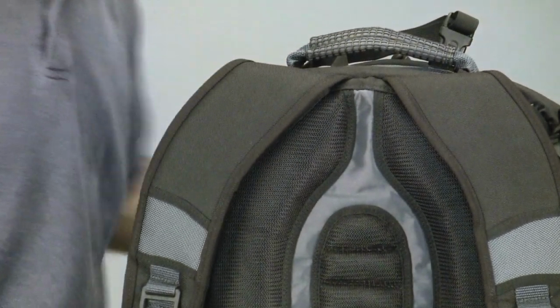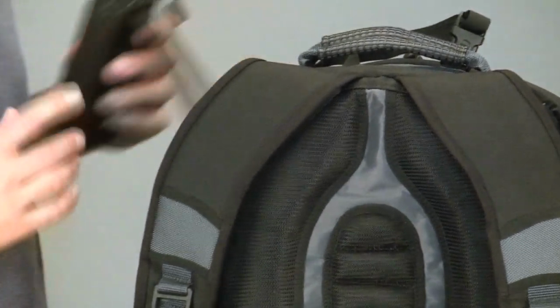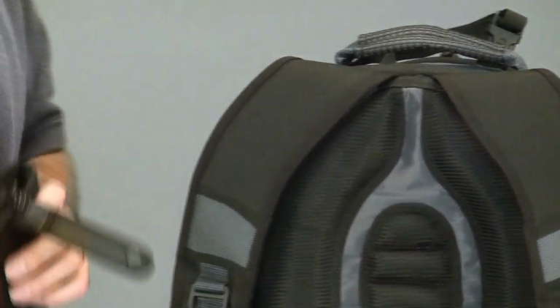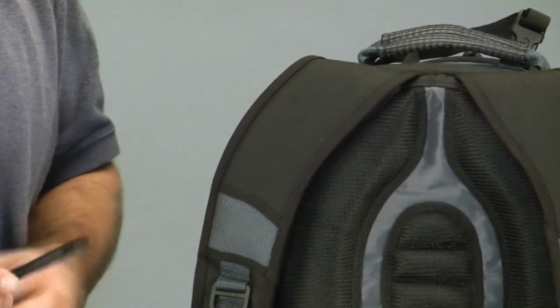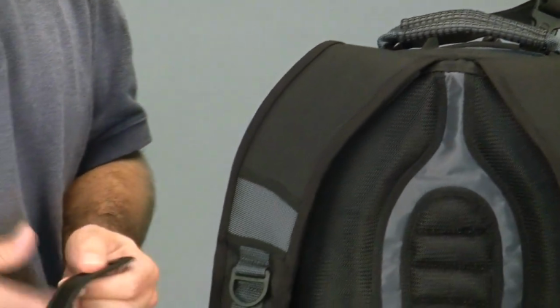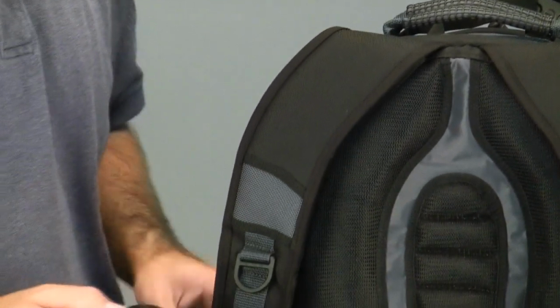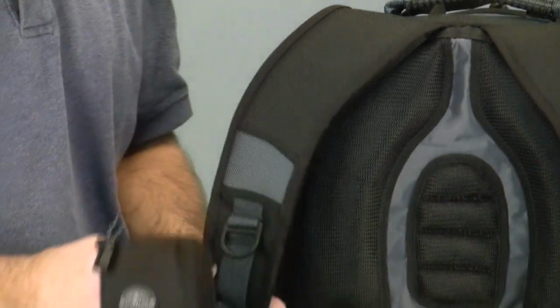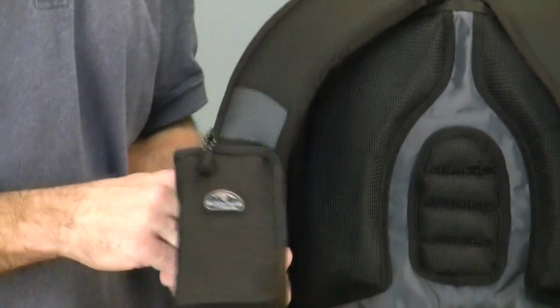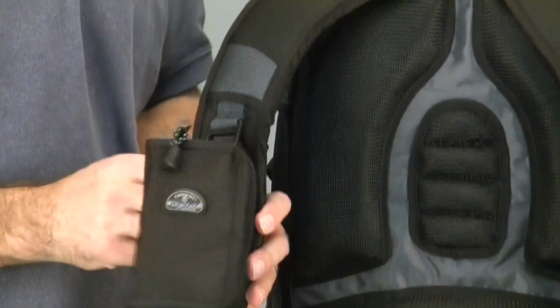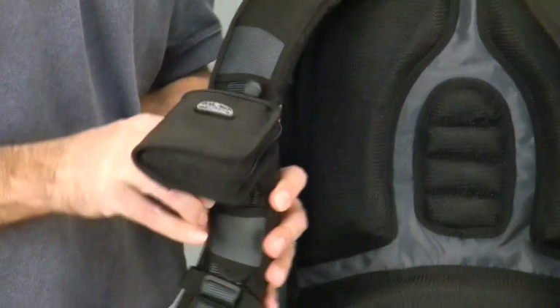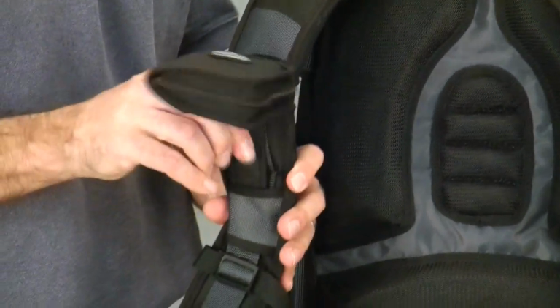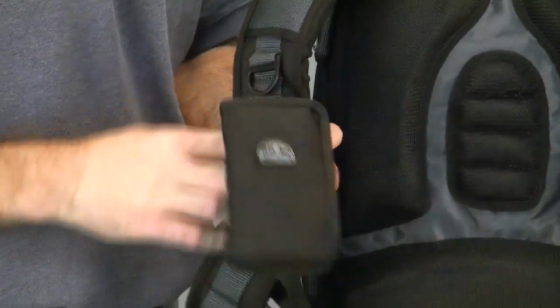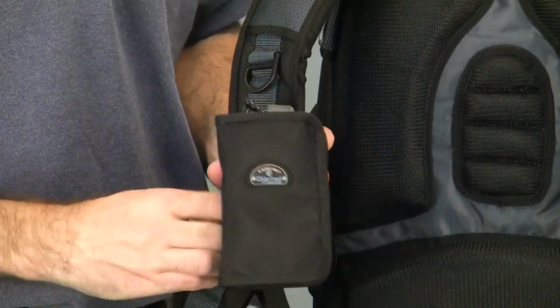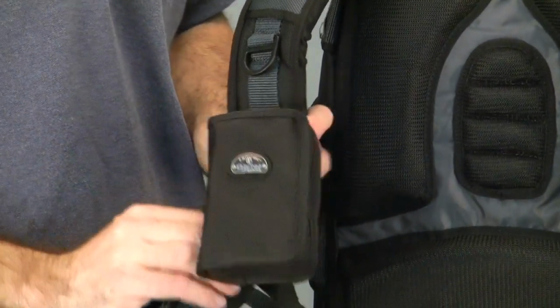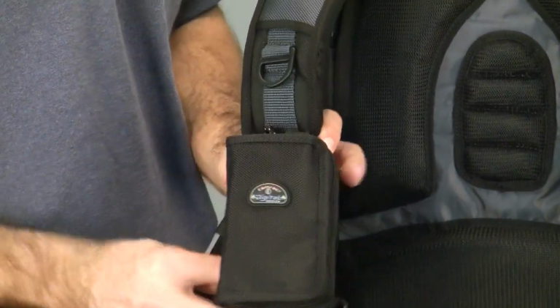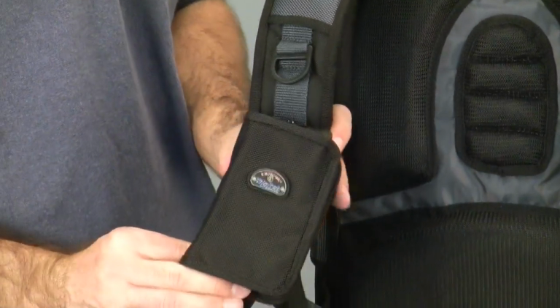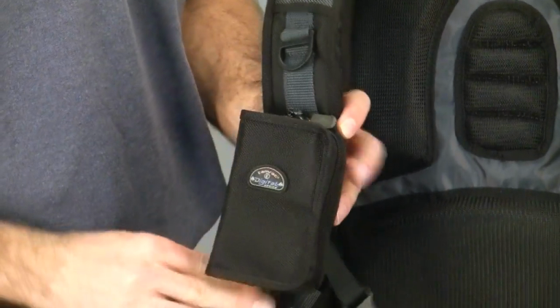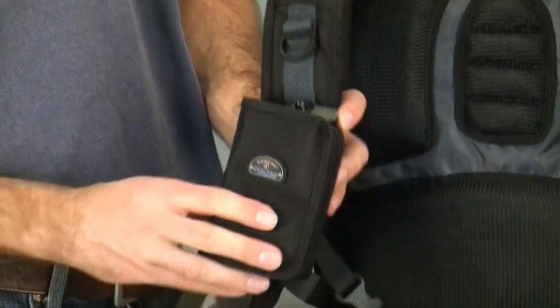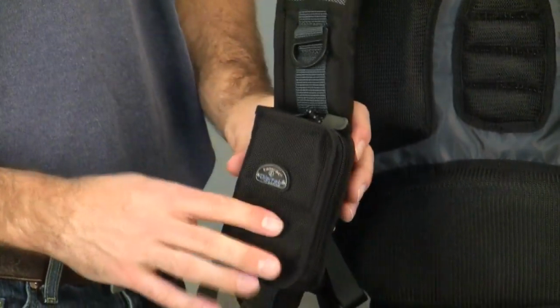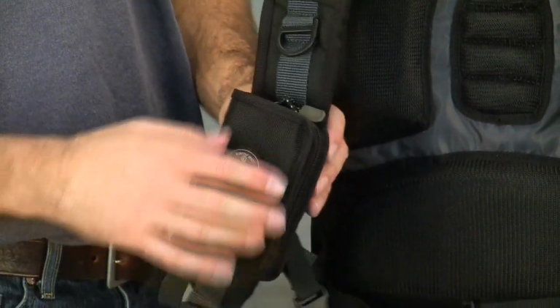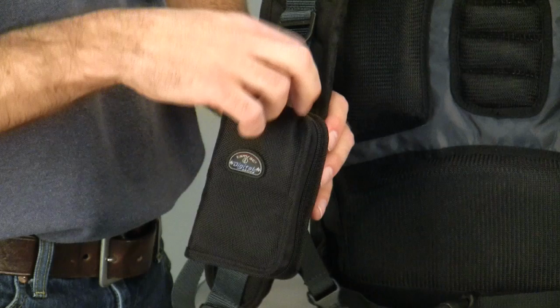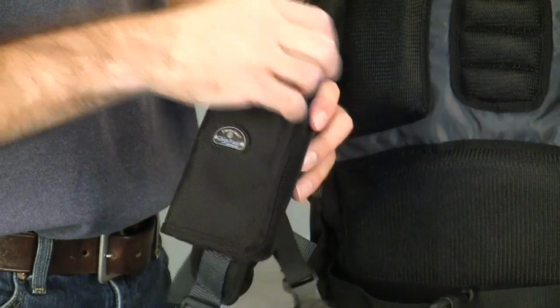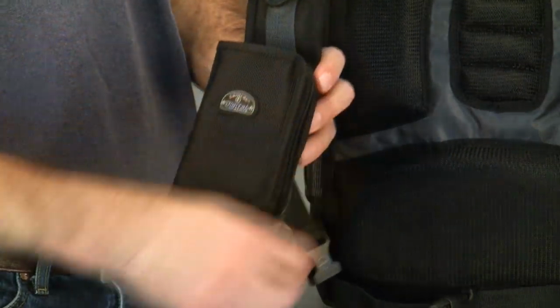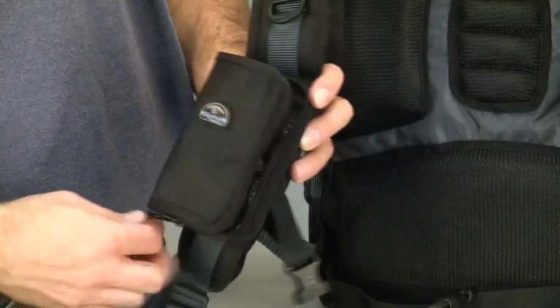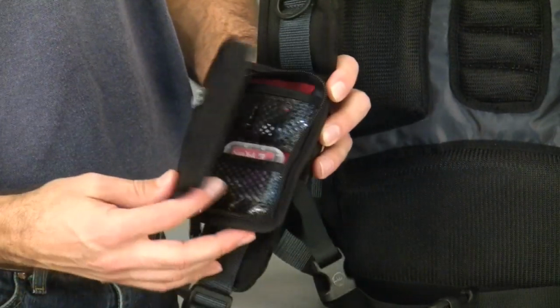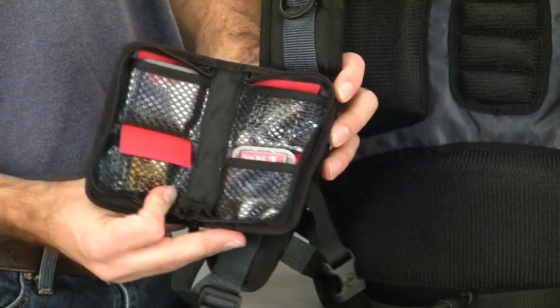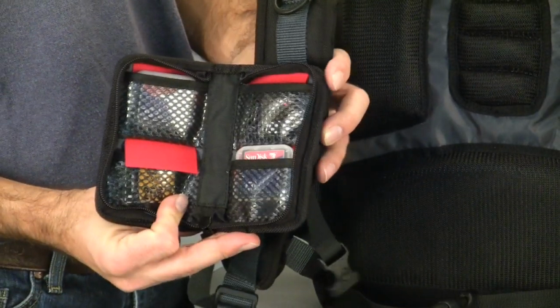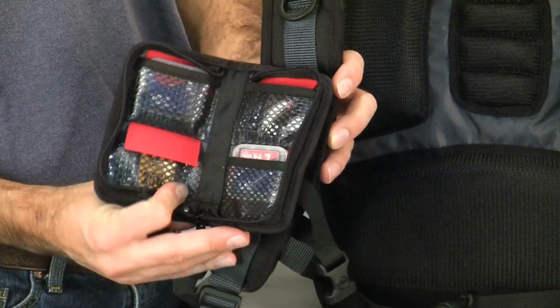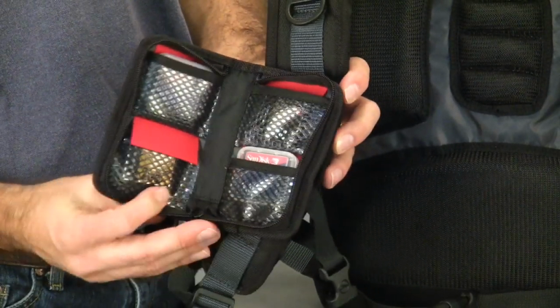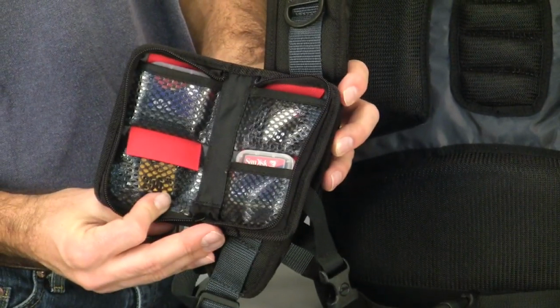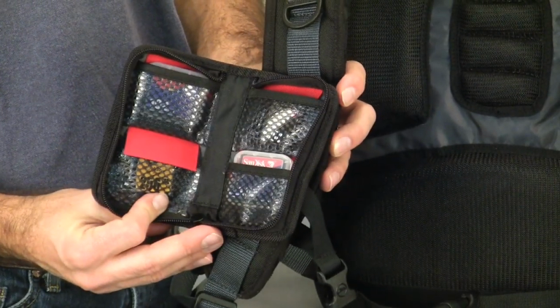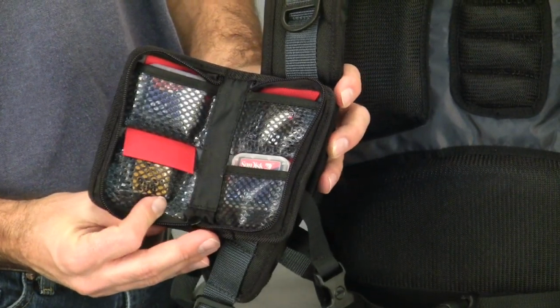The shoulder harness has attachment slots for Tamrac's strap accessory system products like our memory card wallets and also filter cases. Once in place, you can access items like memory cards, batteries, or filters without having to remove the pack.